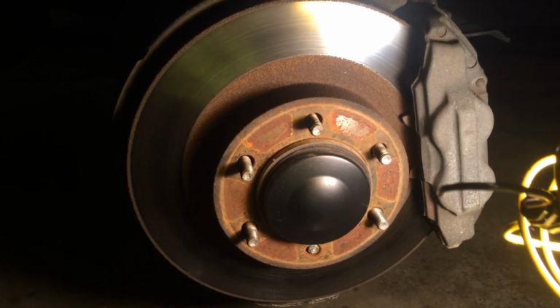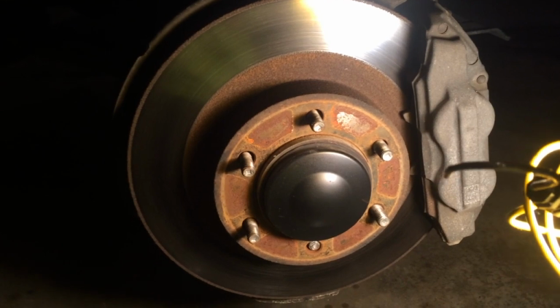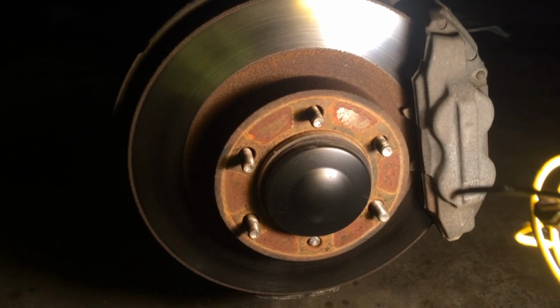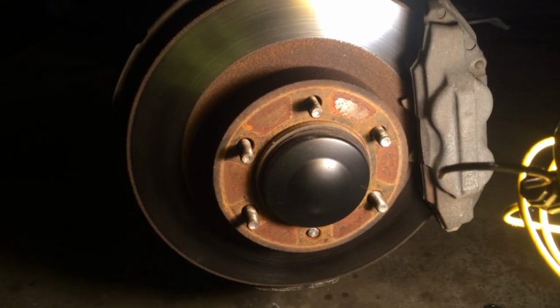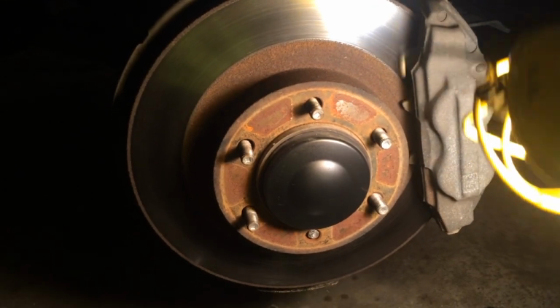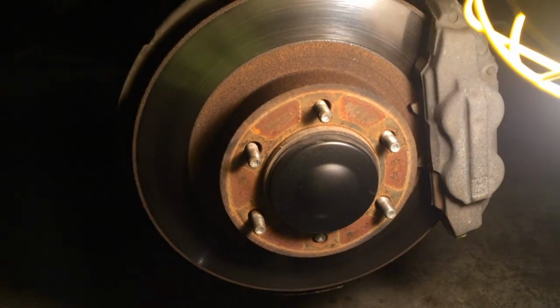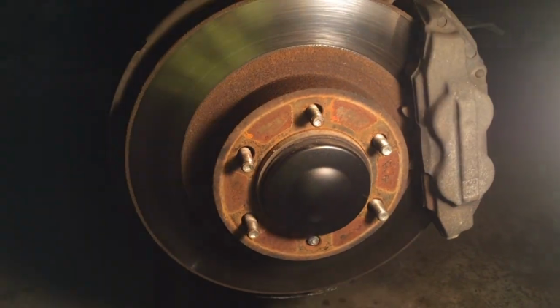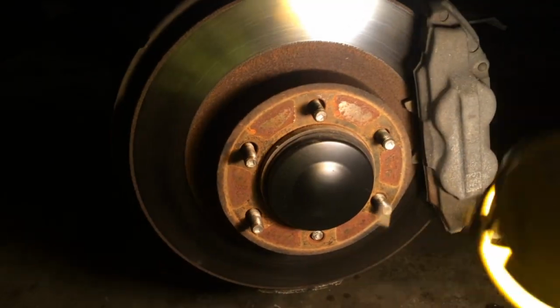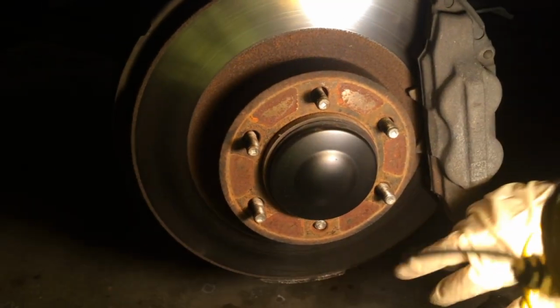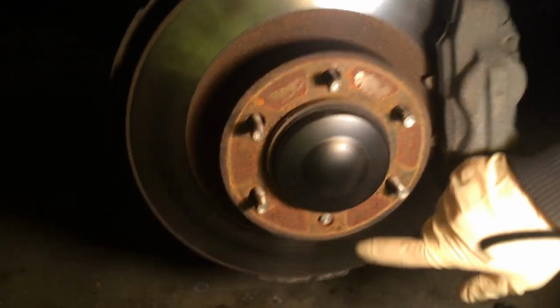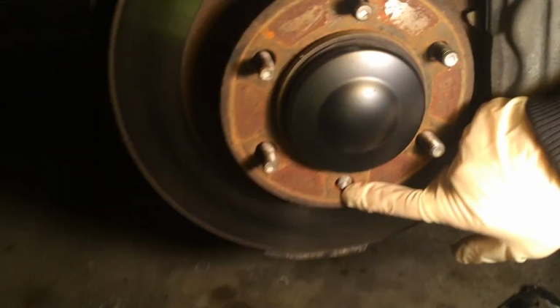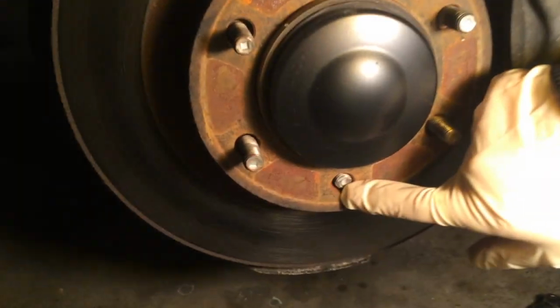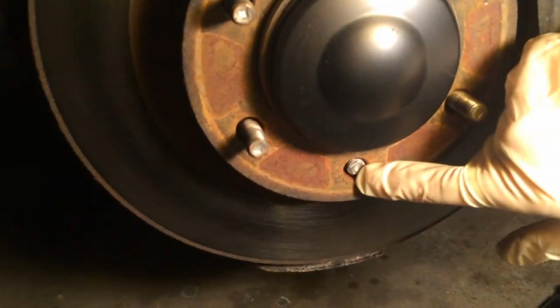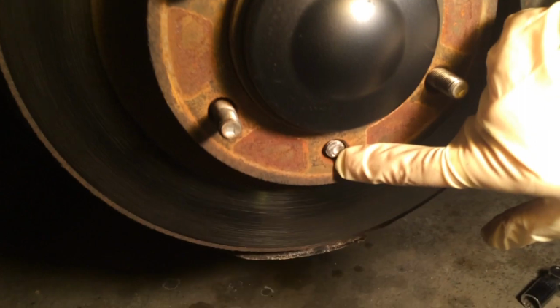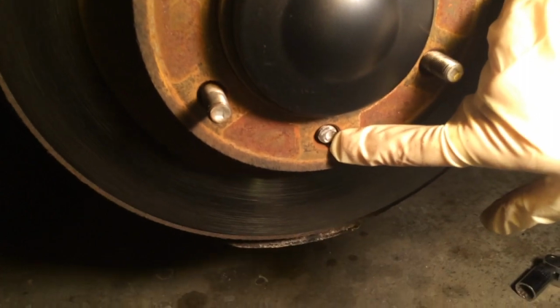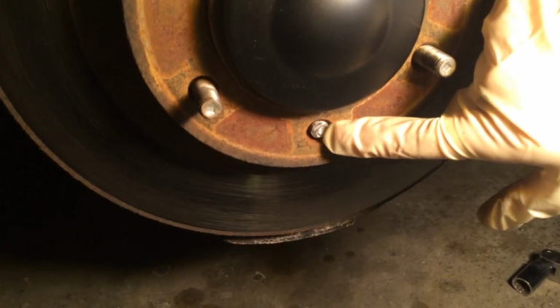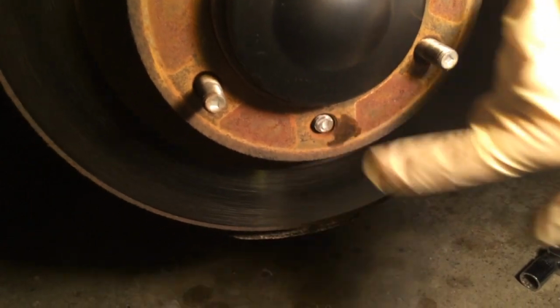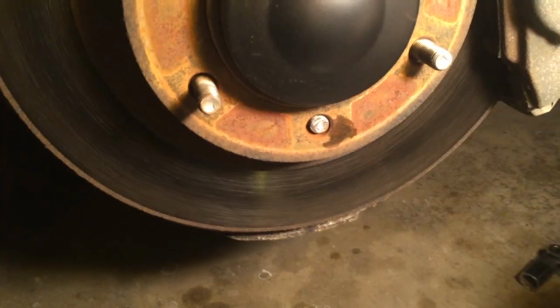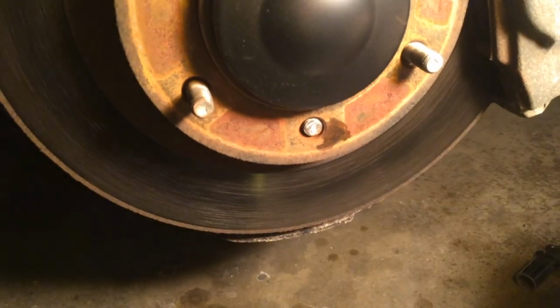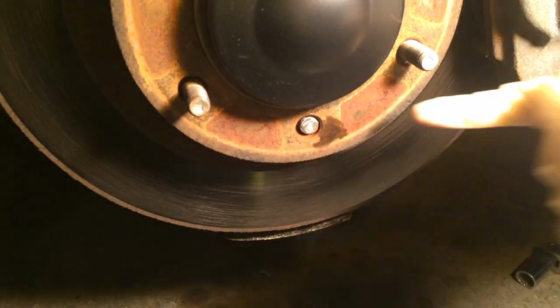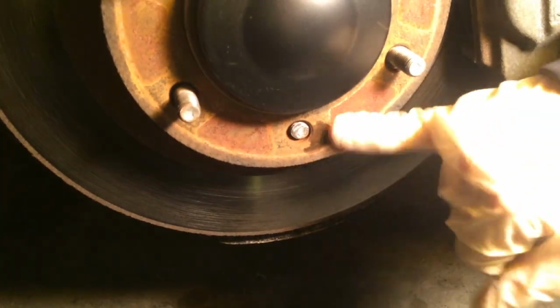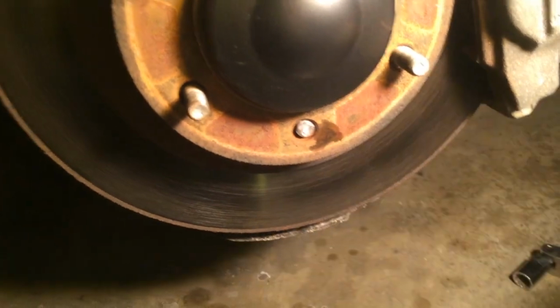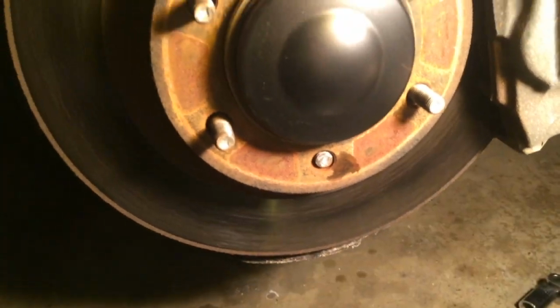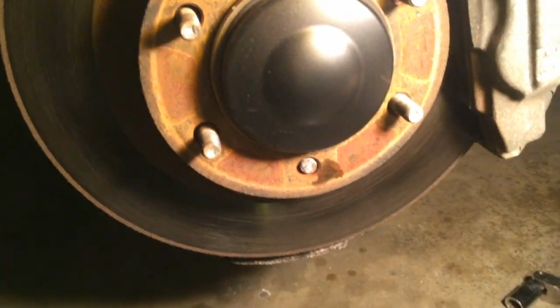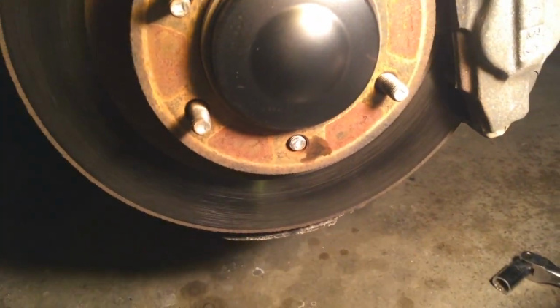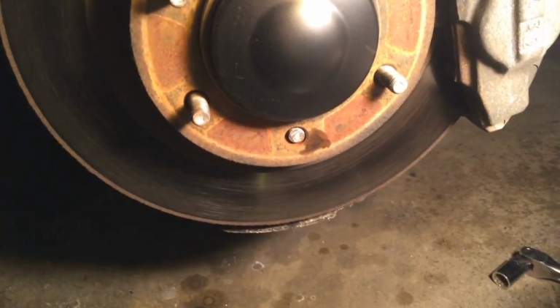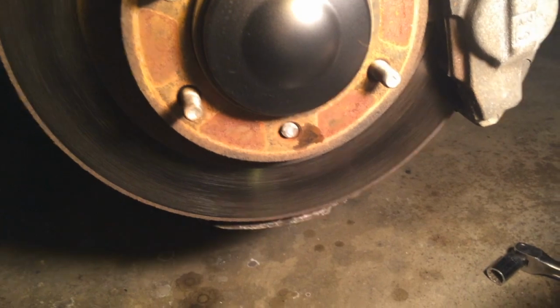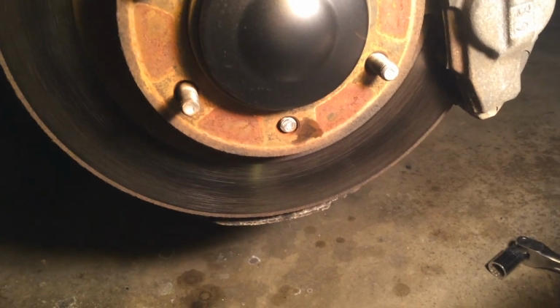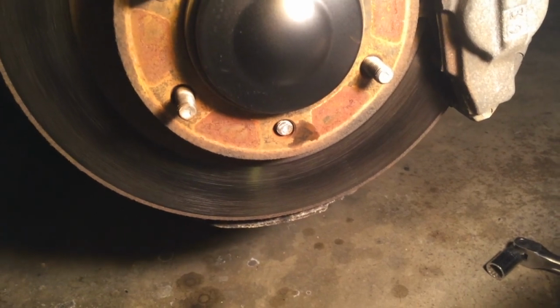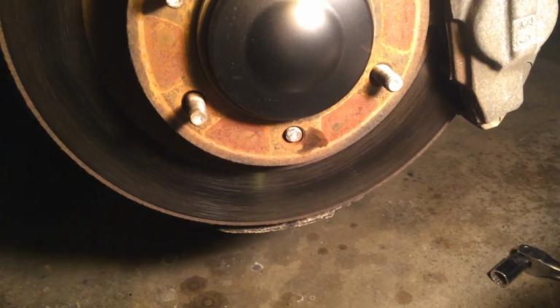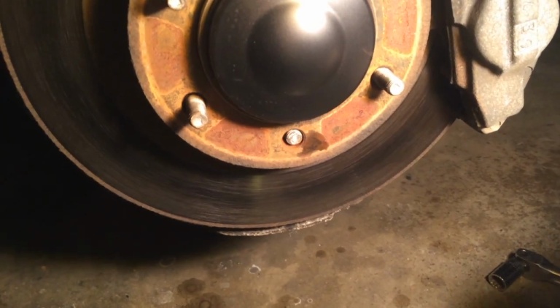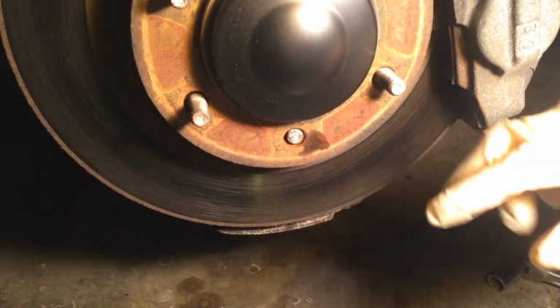Today we're going to do a wheel stud replacement on an 06 Lexus GX 470, but it works with most Toyotas — 4Runners, Sequoias, Tundras, Tacomas.